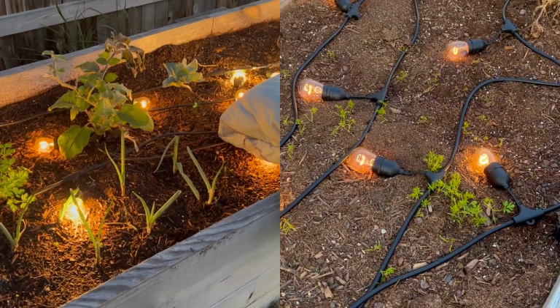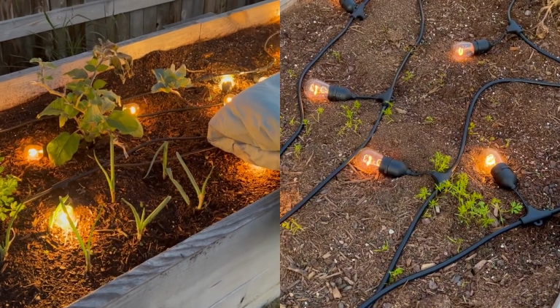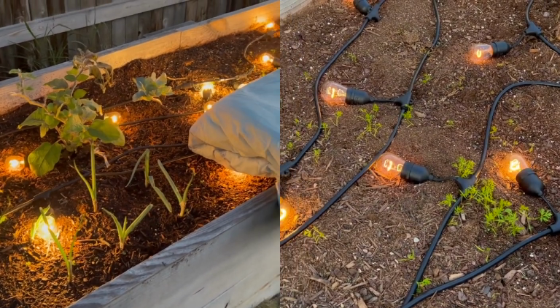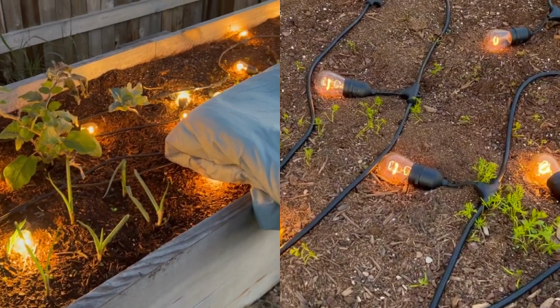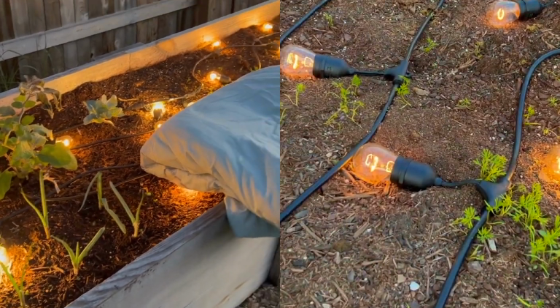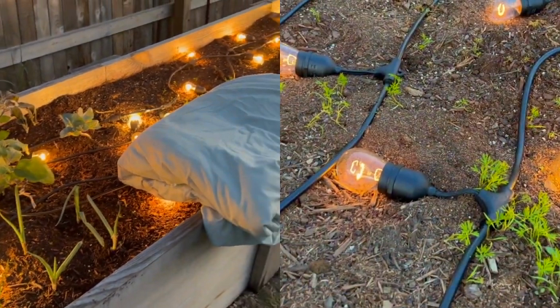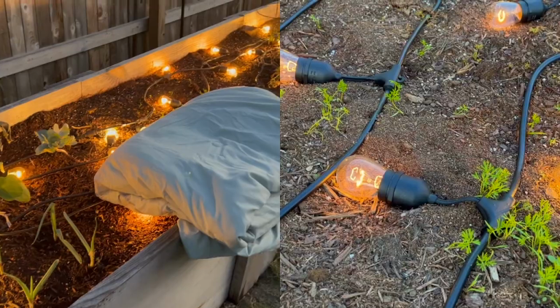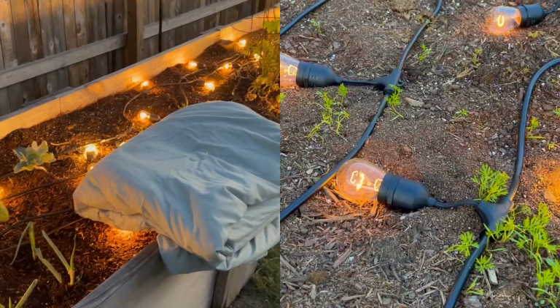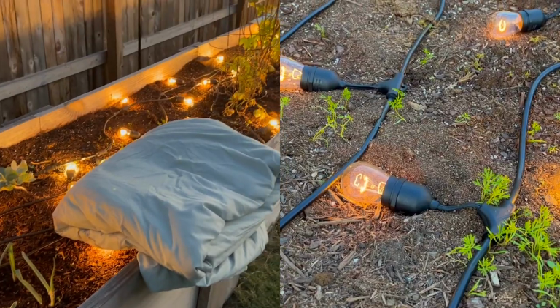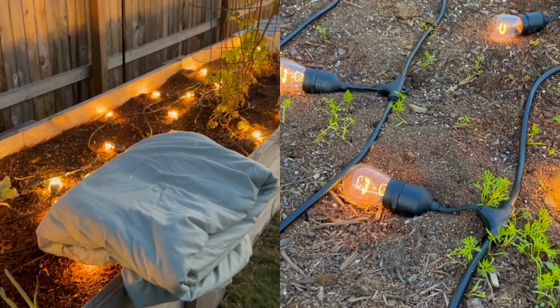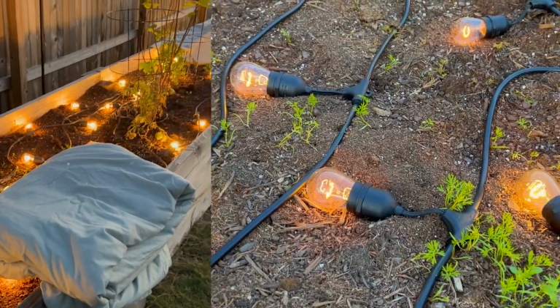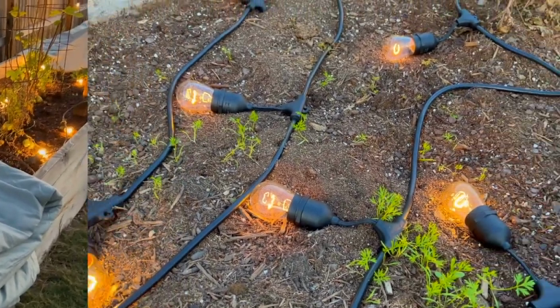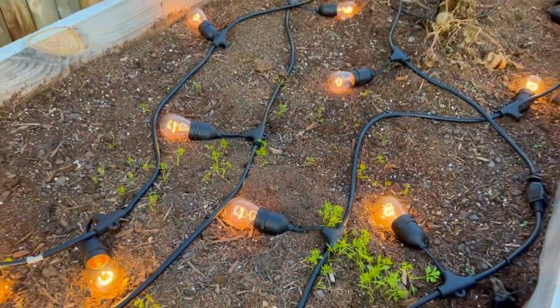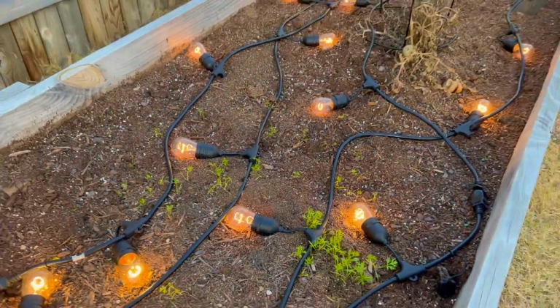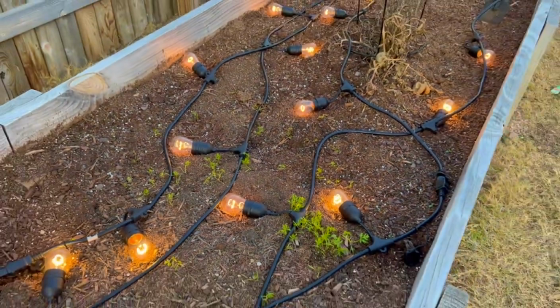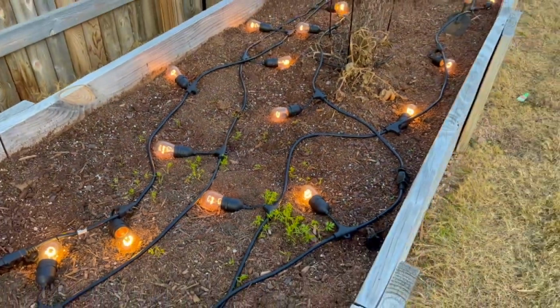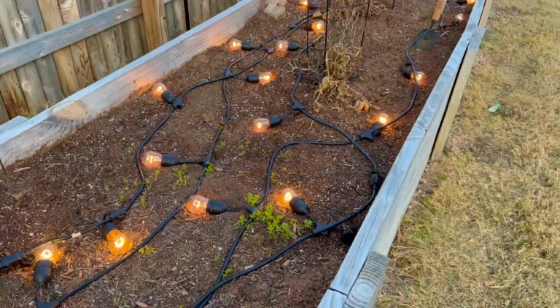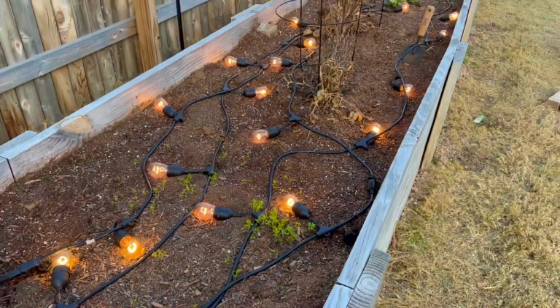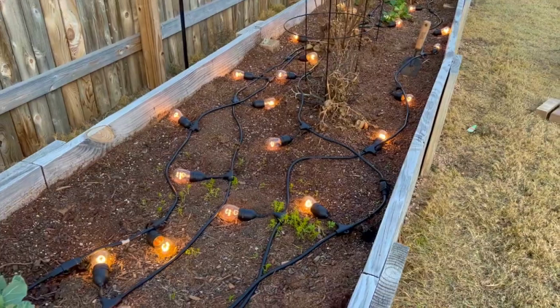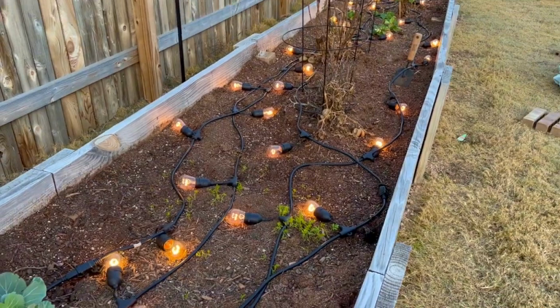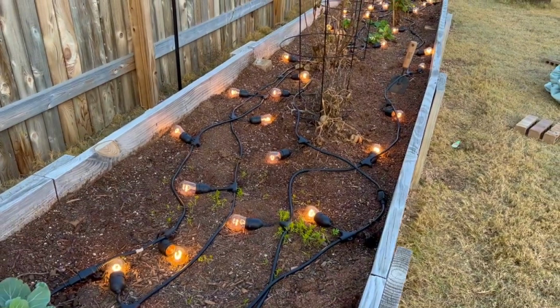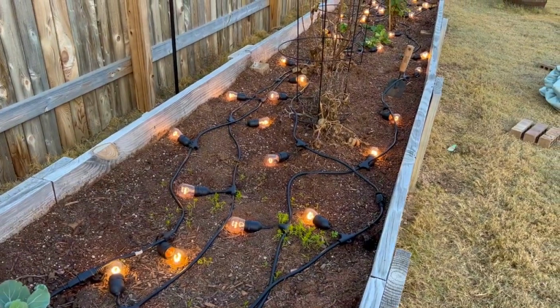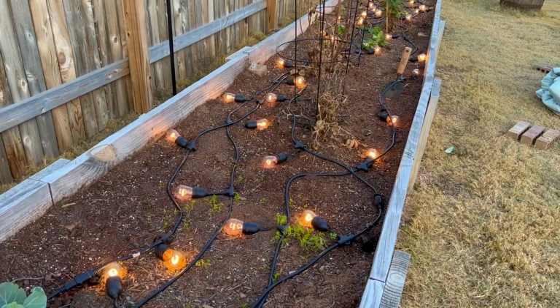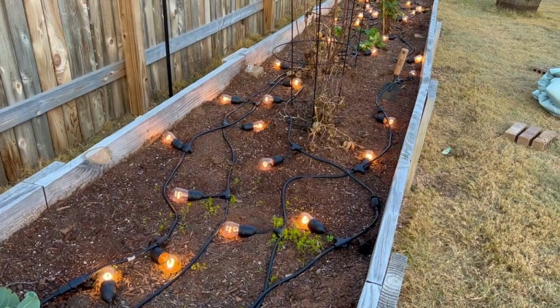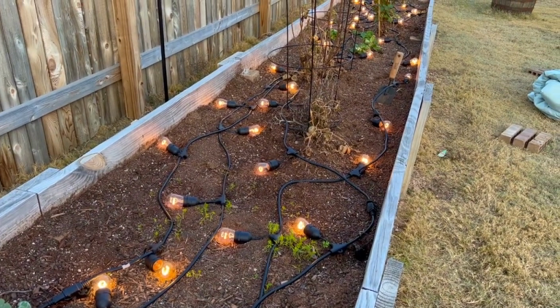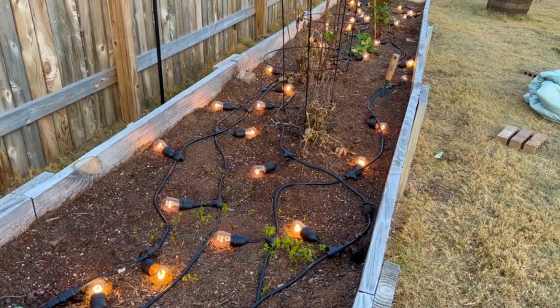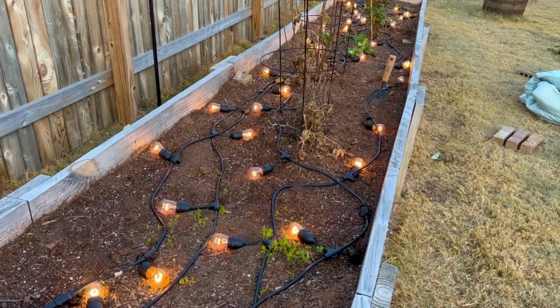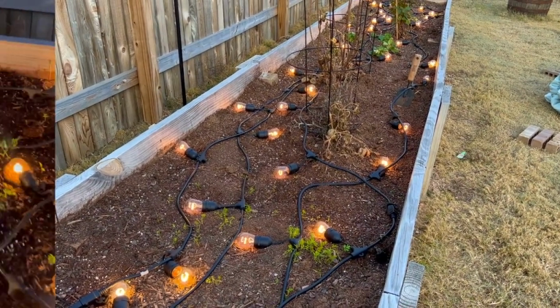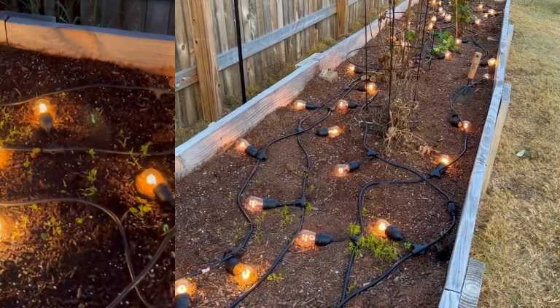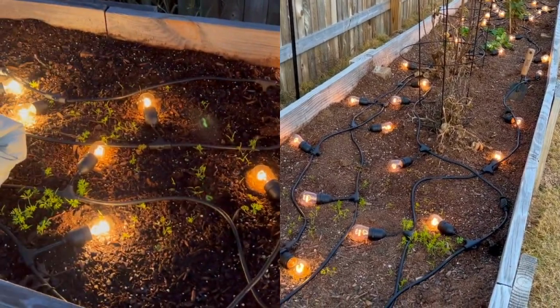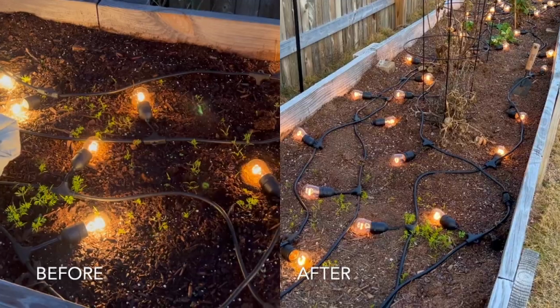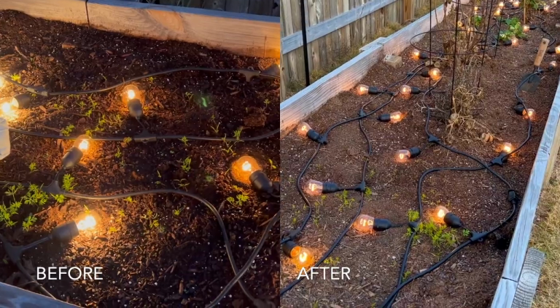It looks like some fire ants have moved into the bed. I'm gonna have to put some orange oil on that because we've got rain and more warm temperatures coming up. I do honestly prefer fire ants to spider mites, but they're still a nuisance.